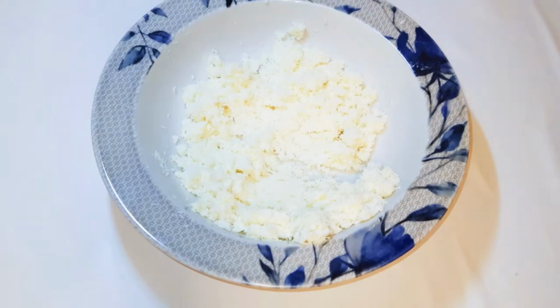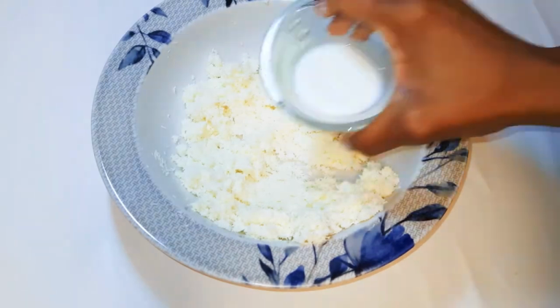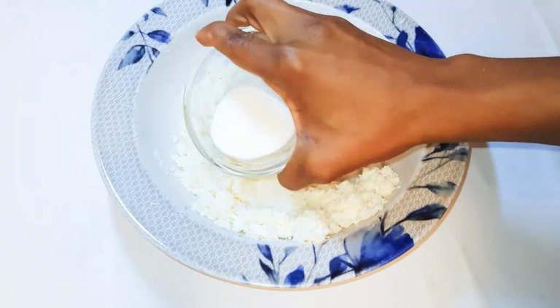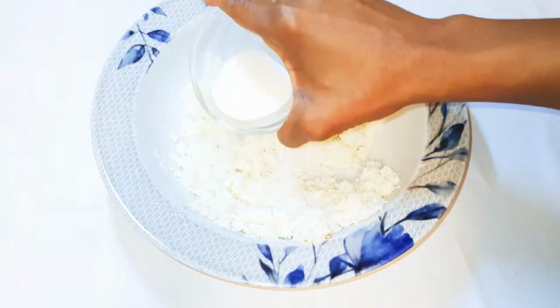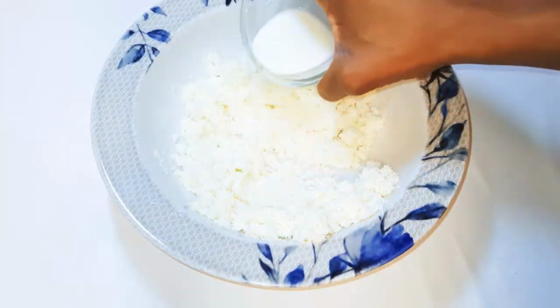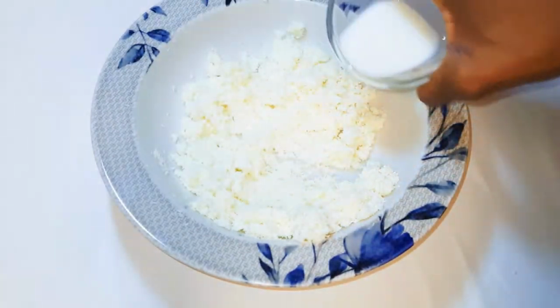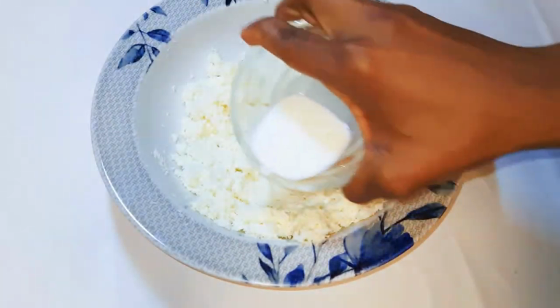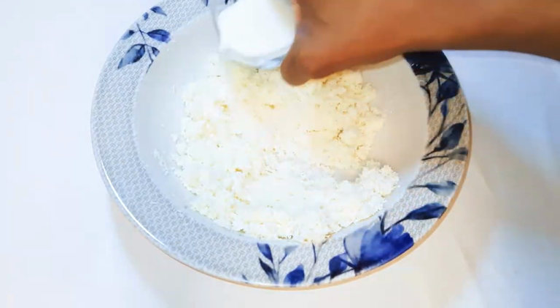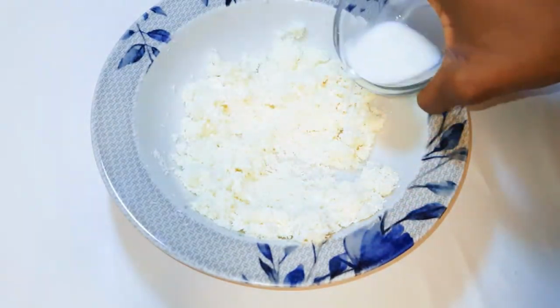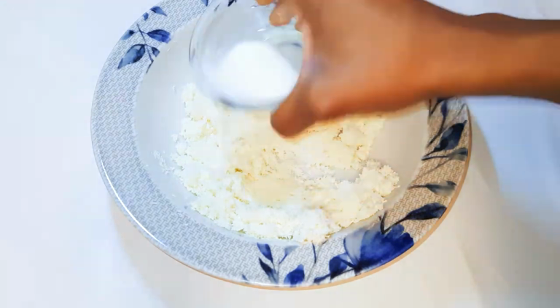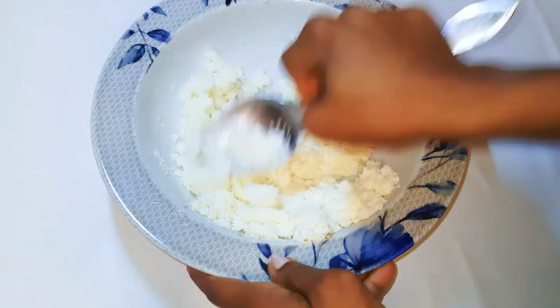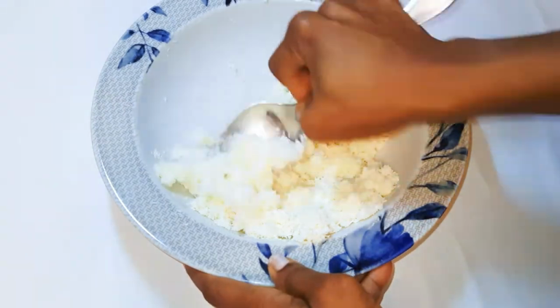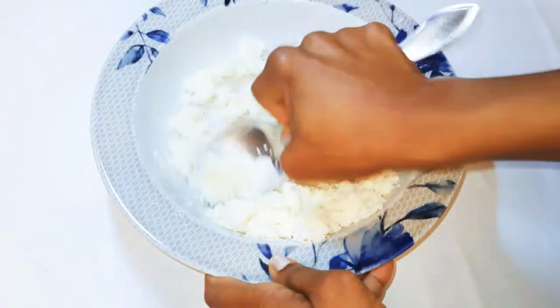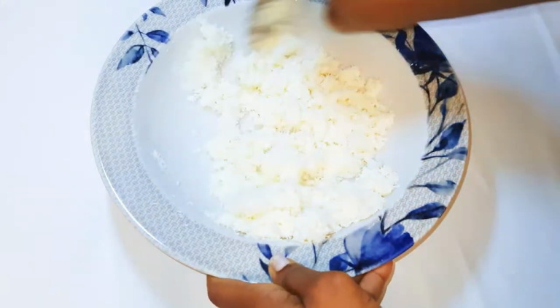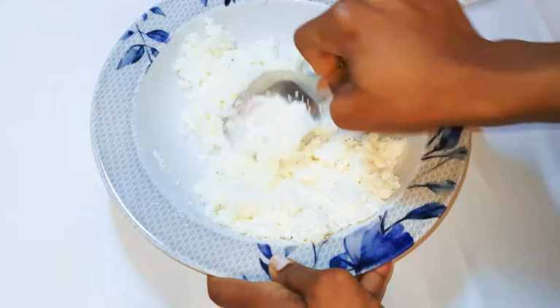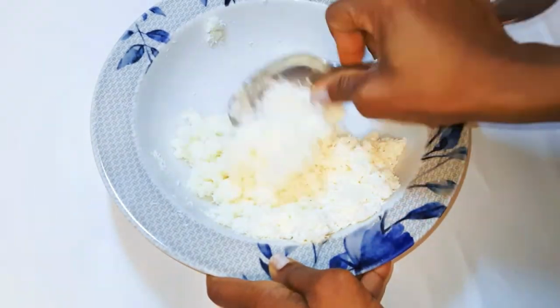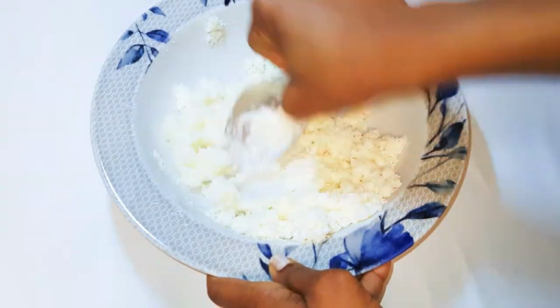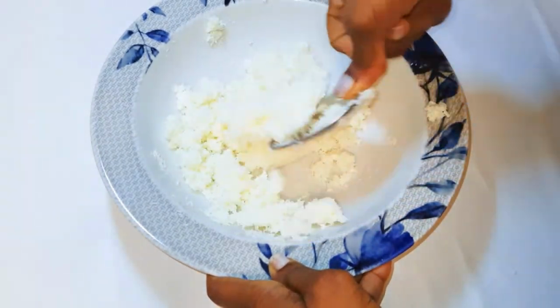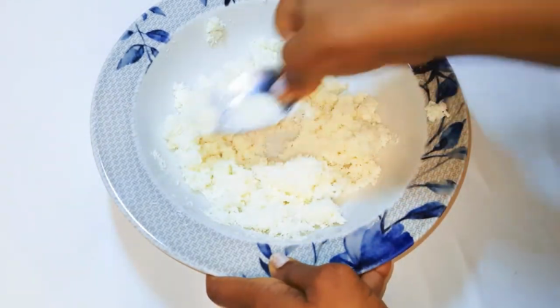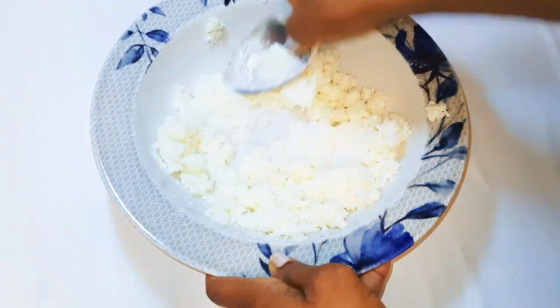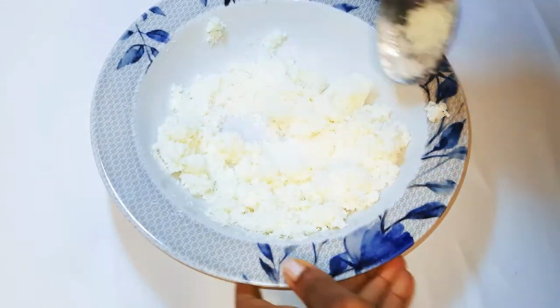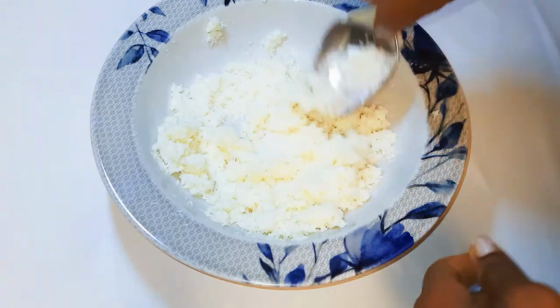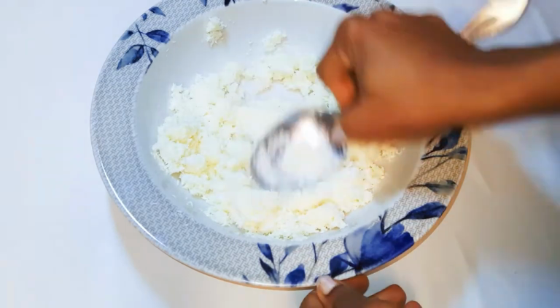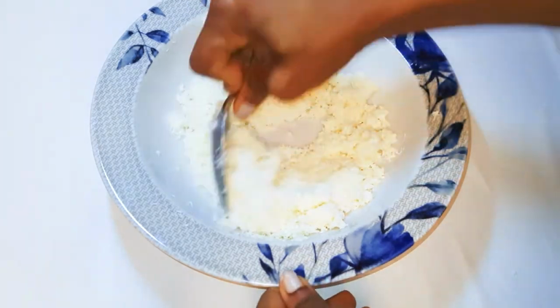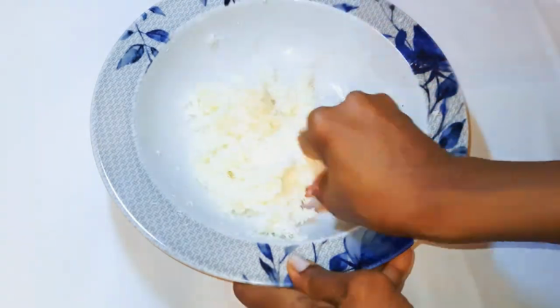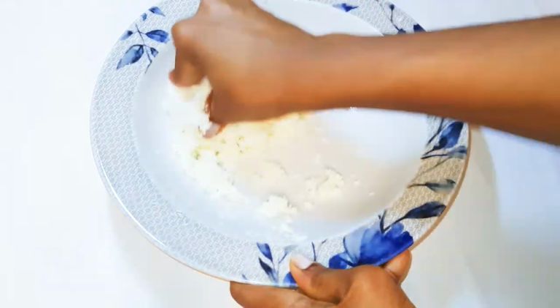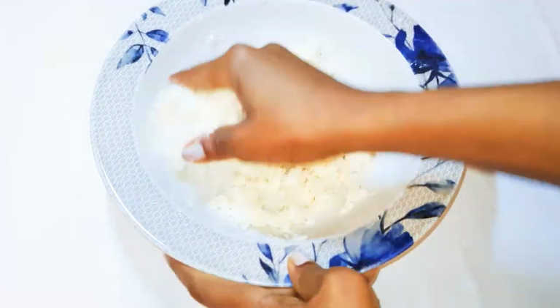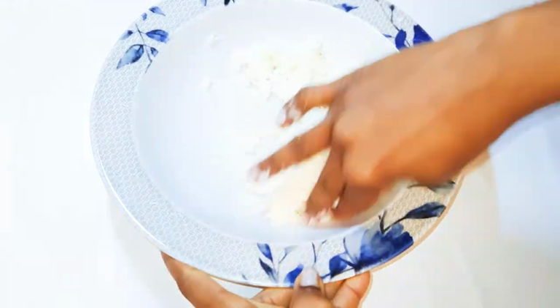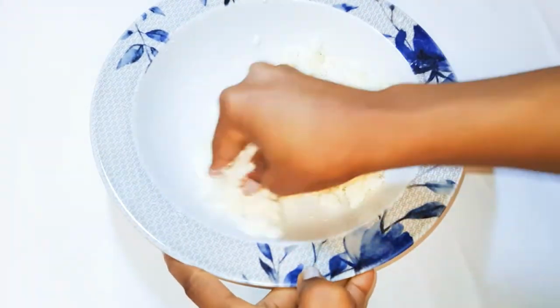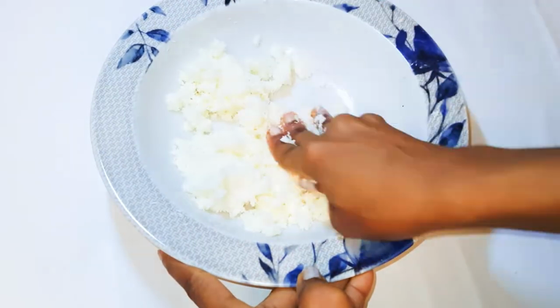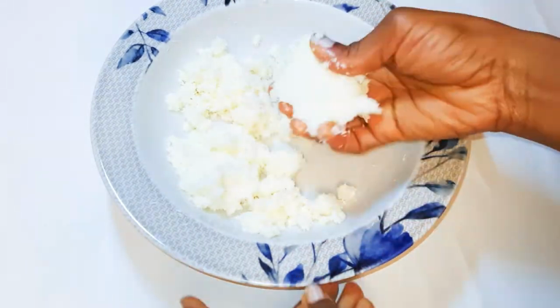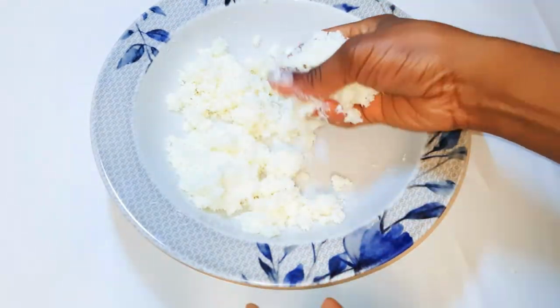Finally I'll come in with some coconut milk — I'll use about a tablespoon. With the help of my fingers I'll mix it up very well.